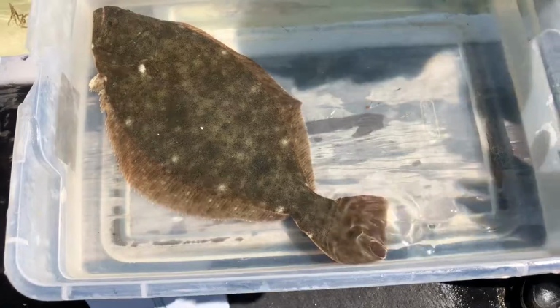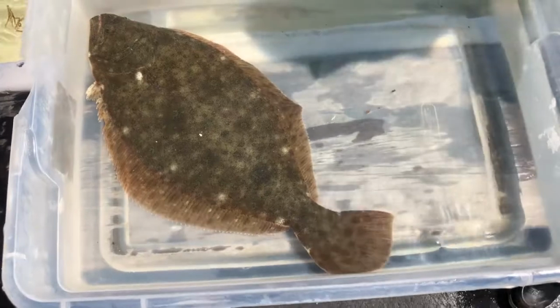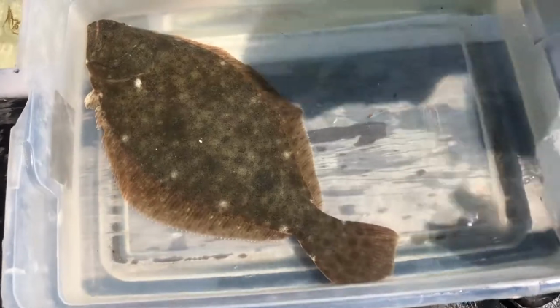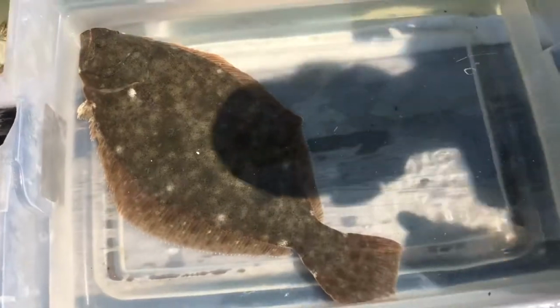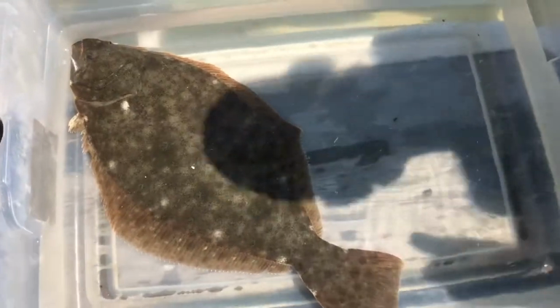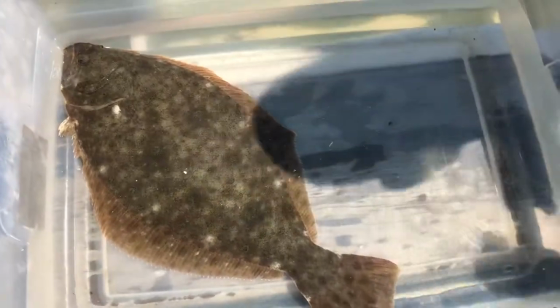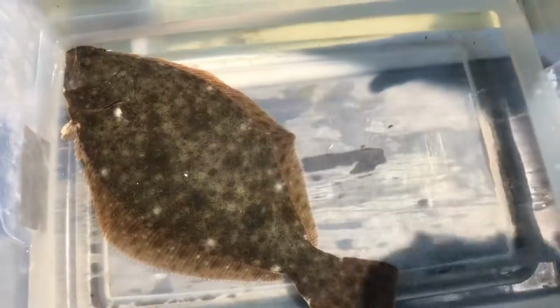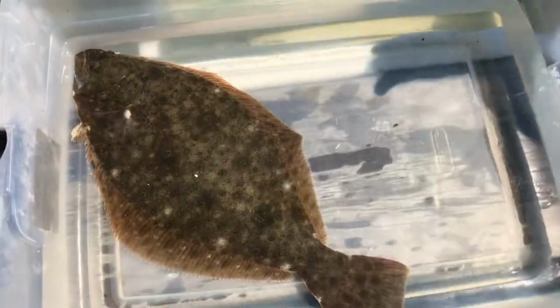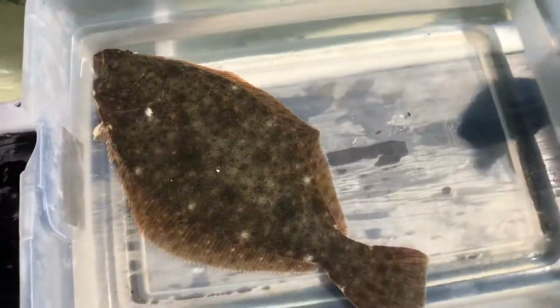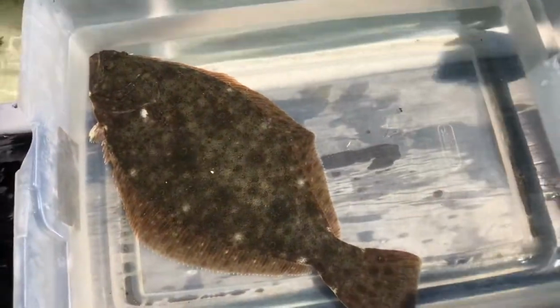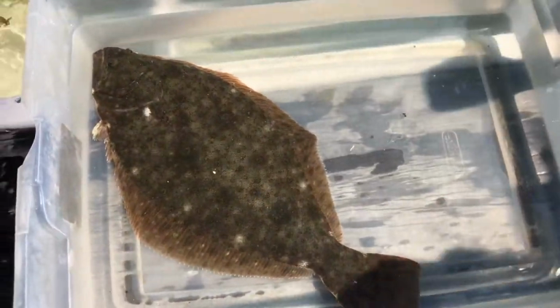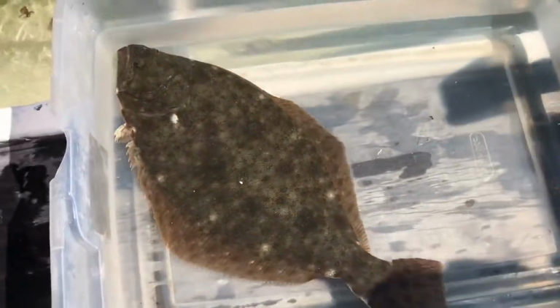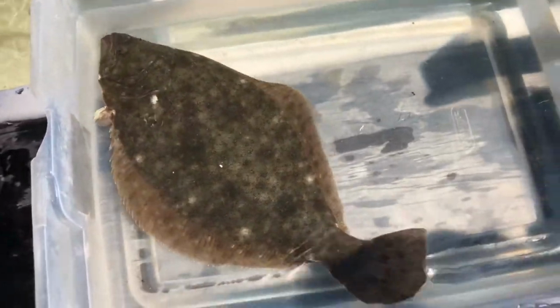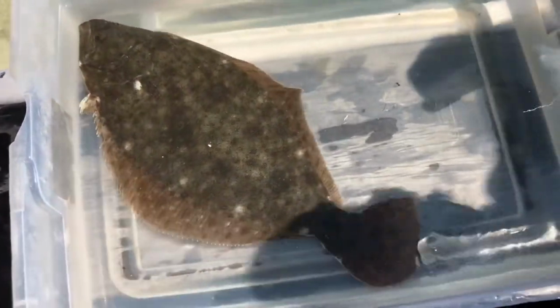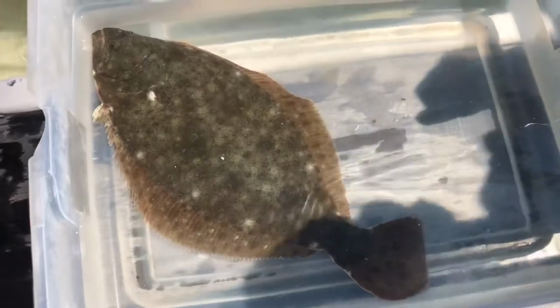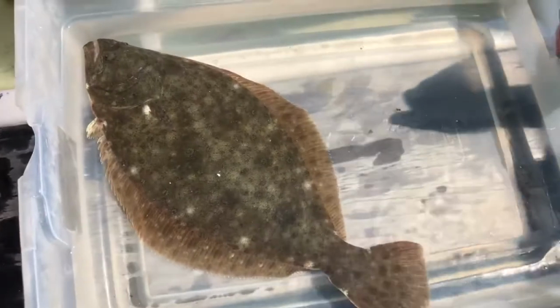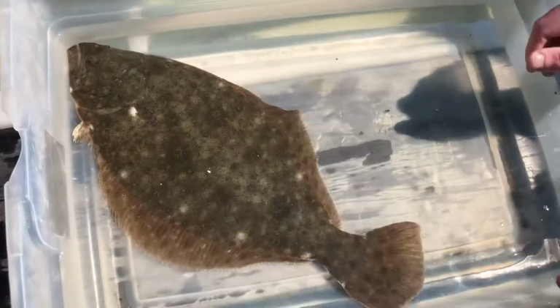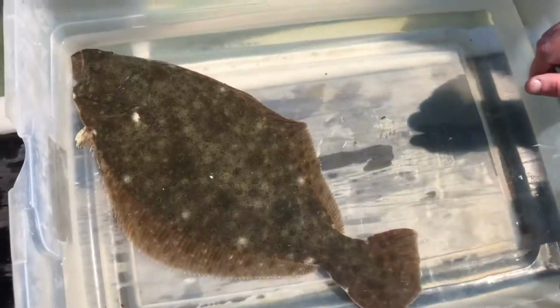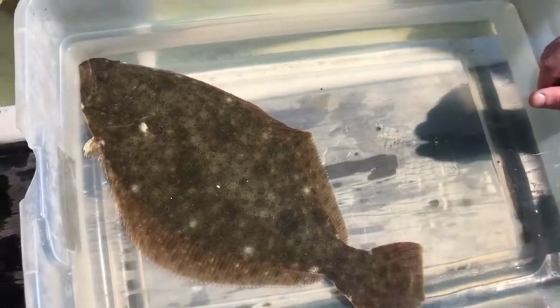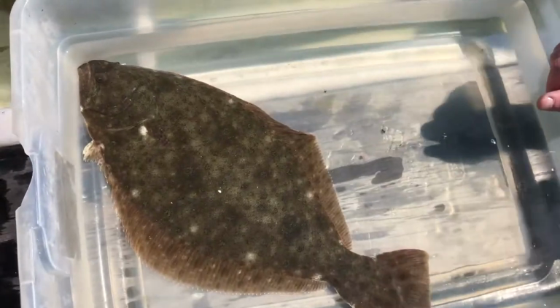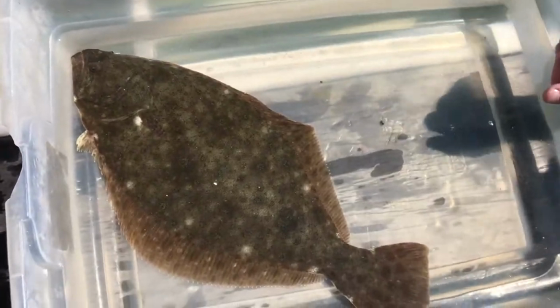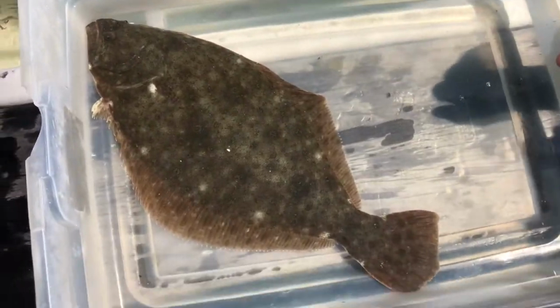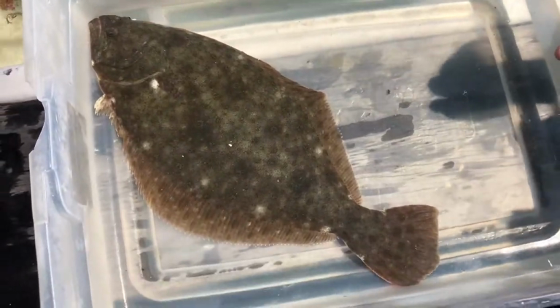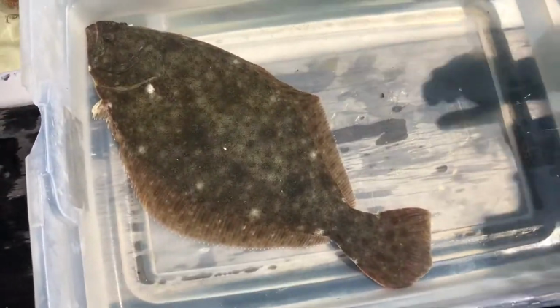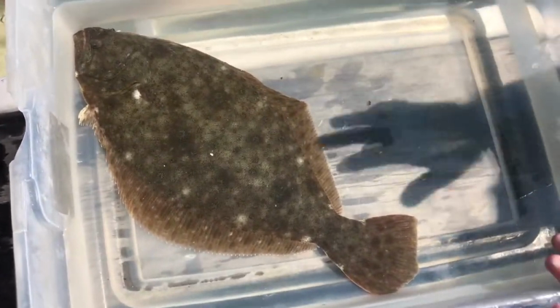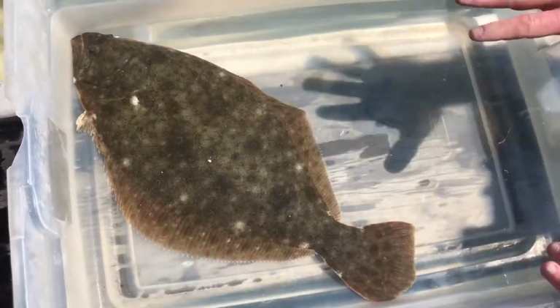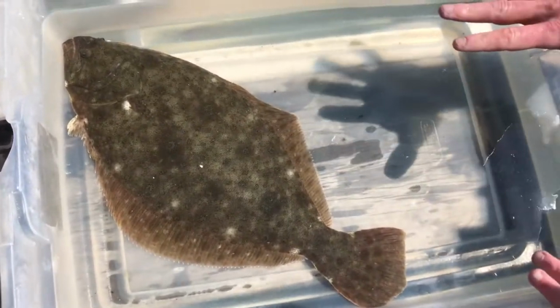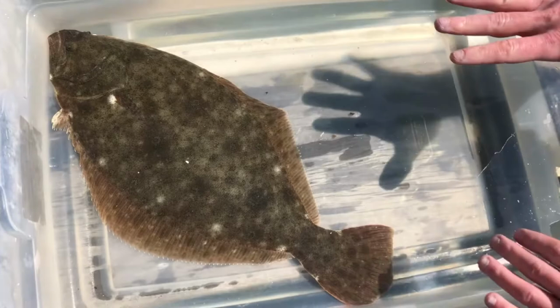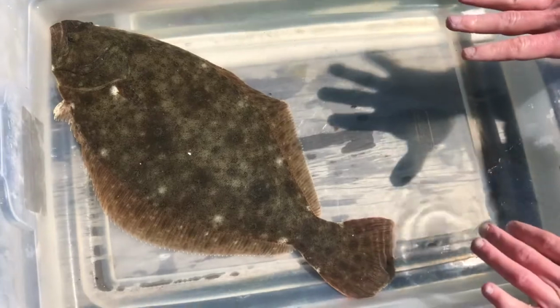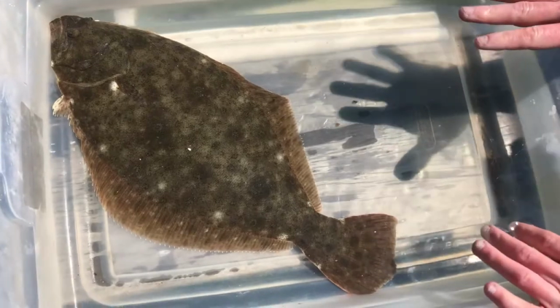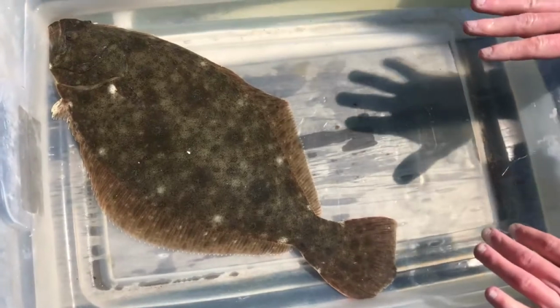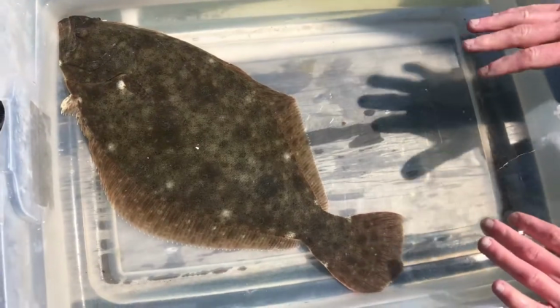I wanted to show you another one of the vertebrates that we caught in our trawl today. This is called the summer flounder or the fluke, and I want to show you a few cool adaptations that this animal has.